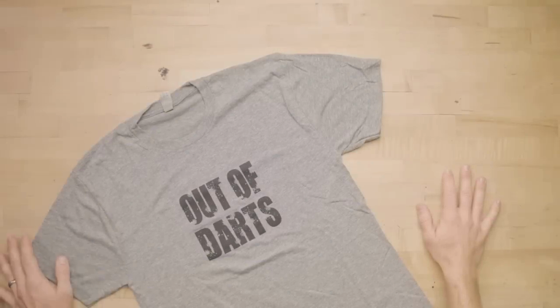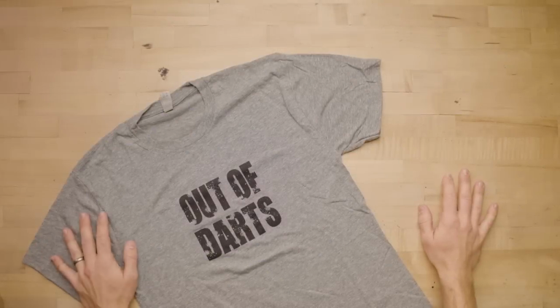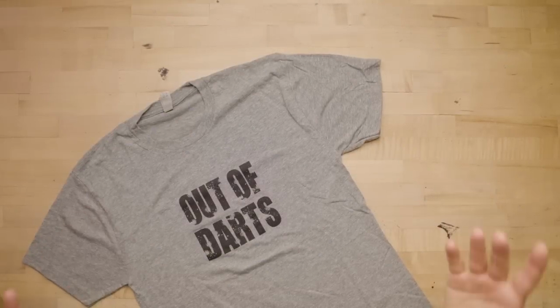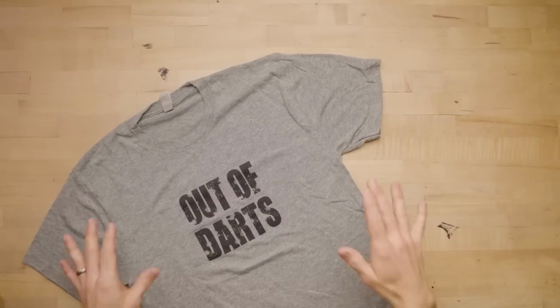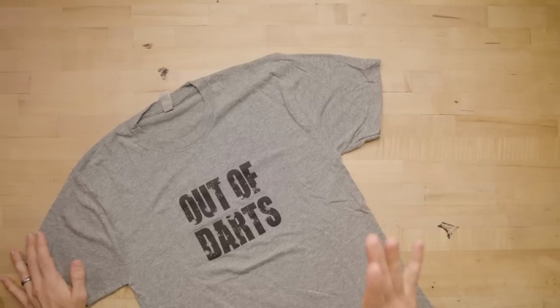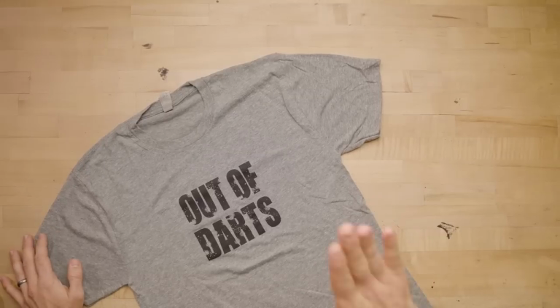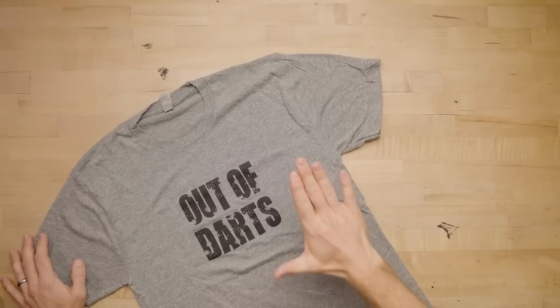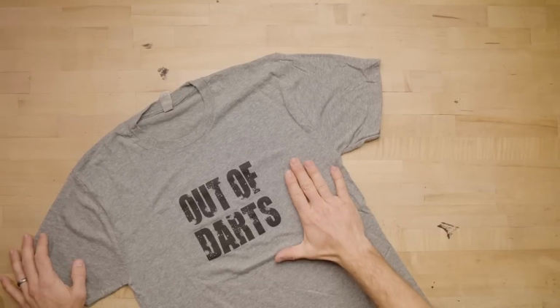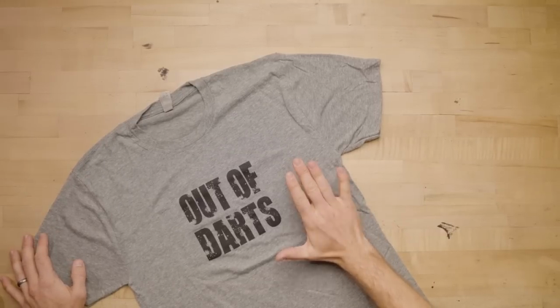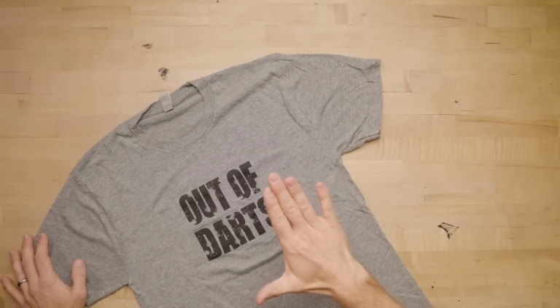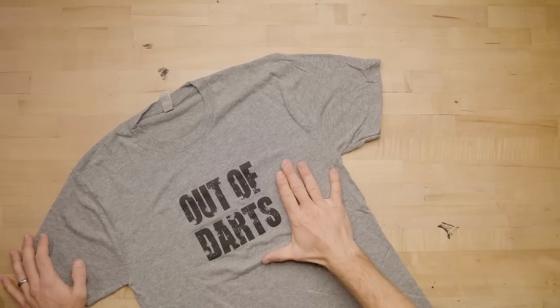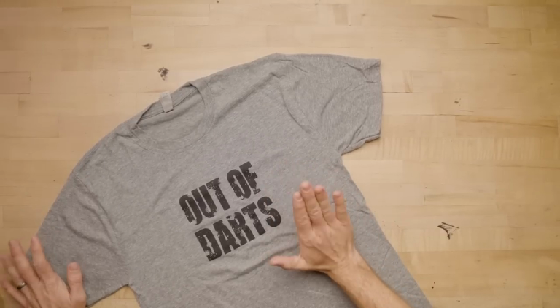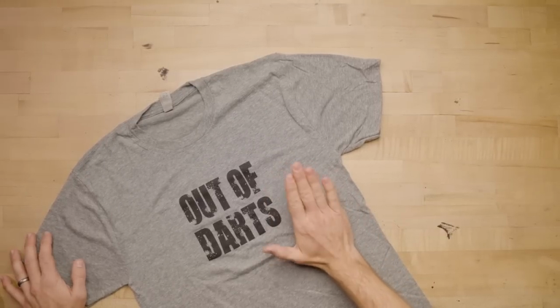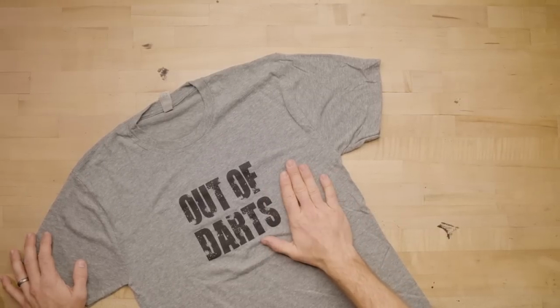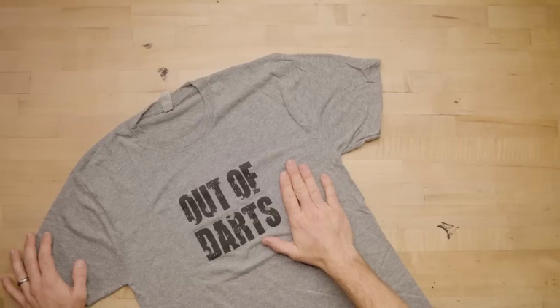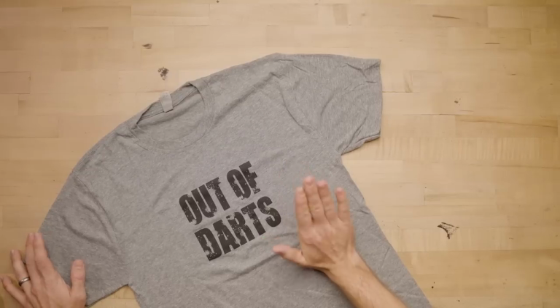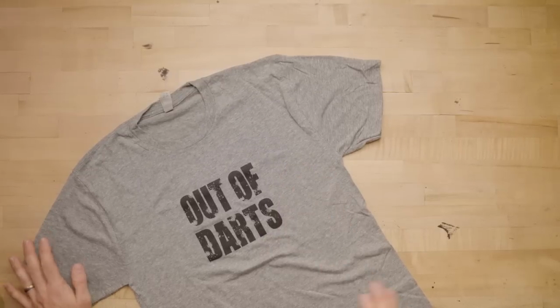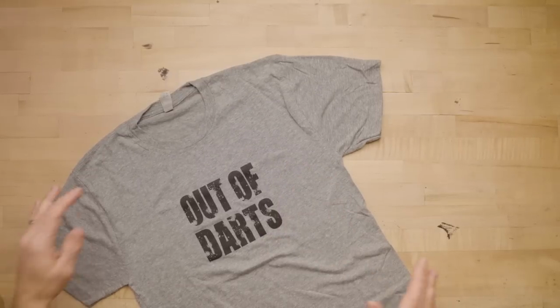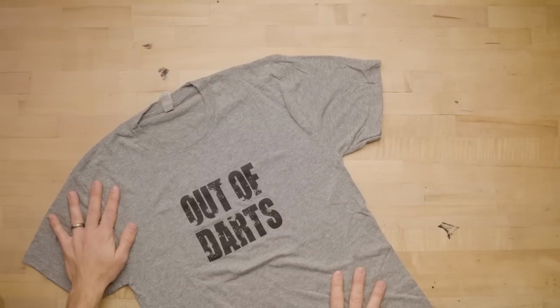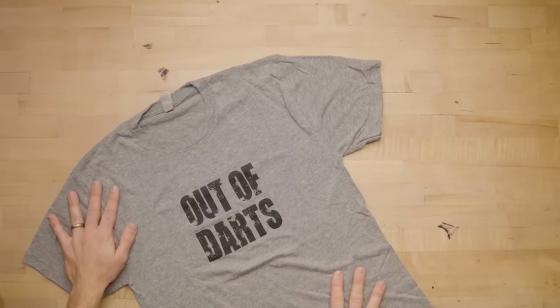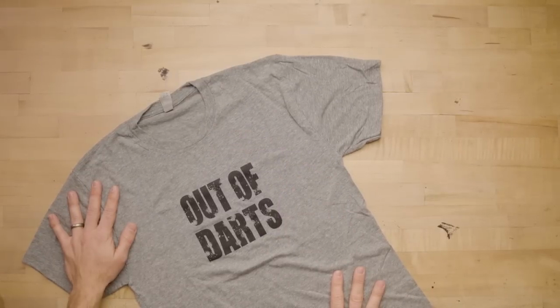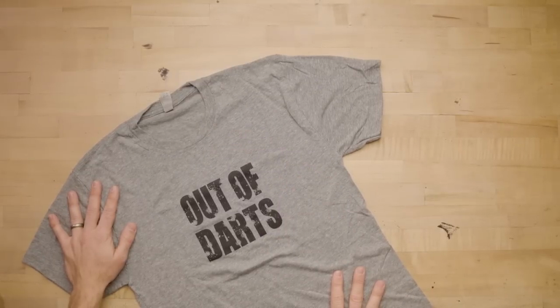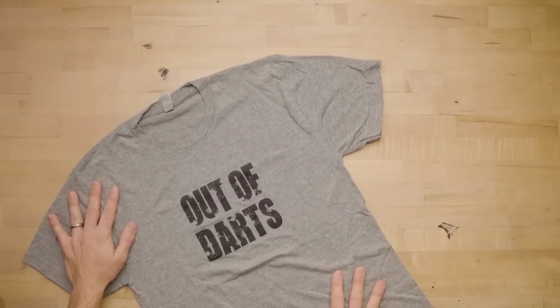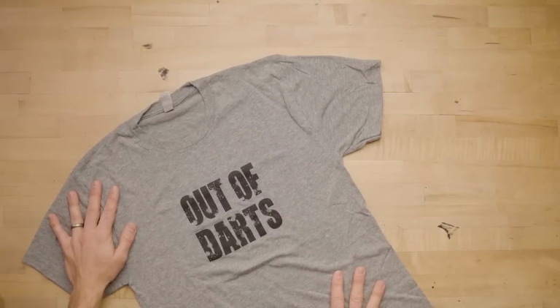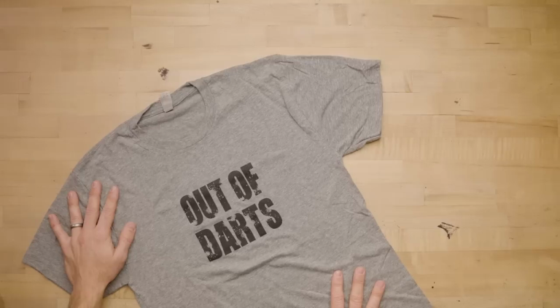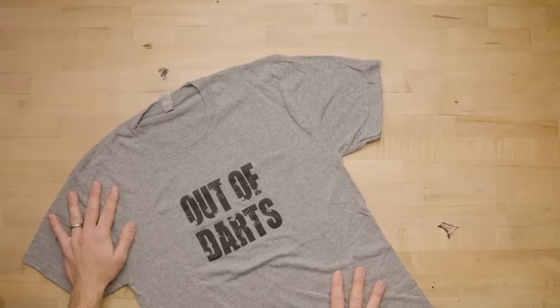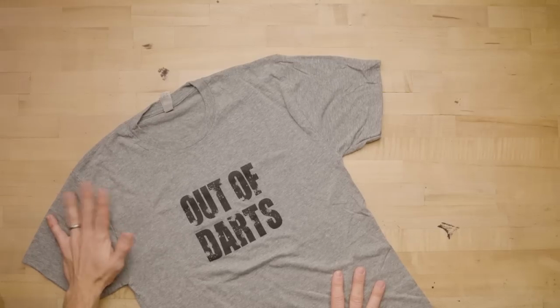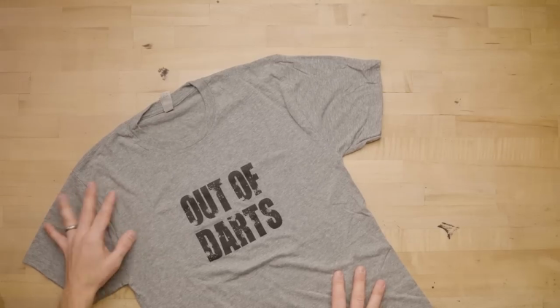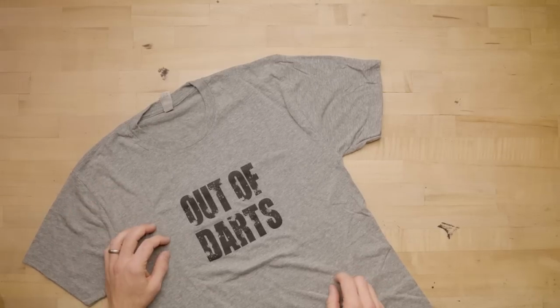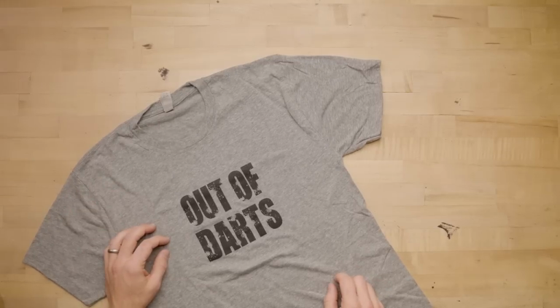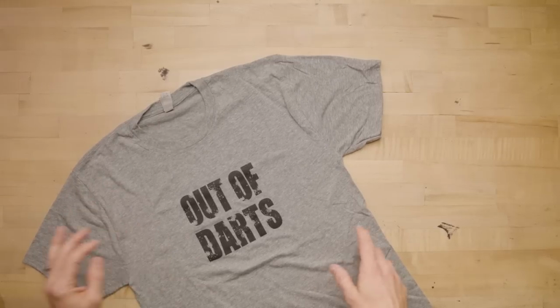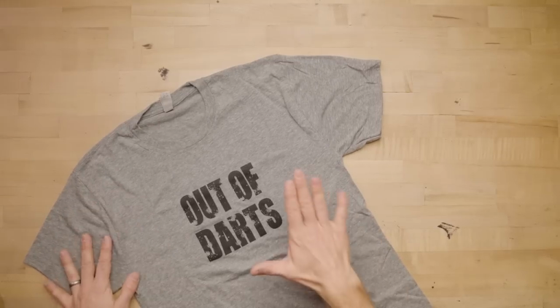Hi, it's Luke. Today on Out of Darts, I wanted to show you a really cool way to file, fold, and store your t-shirts. I'm a little OCD on a lot of things. It comes through in my design work, and in running this business, and in how I organize things.